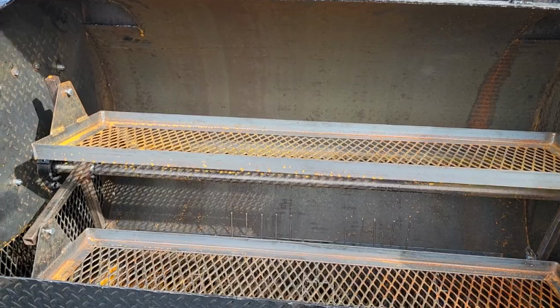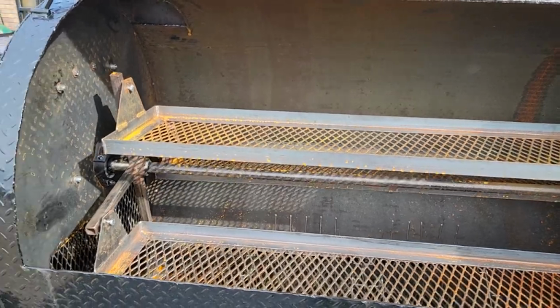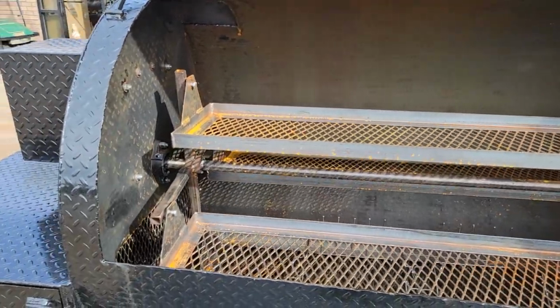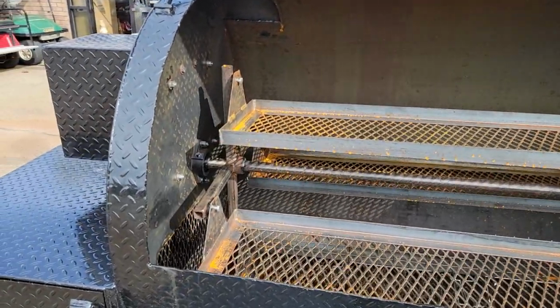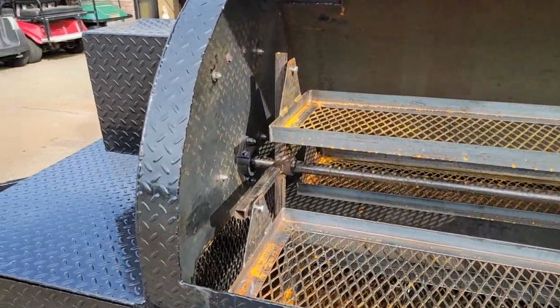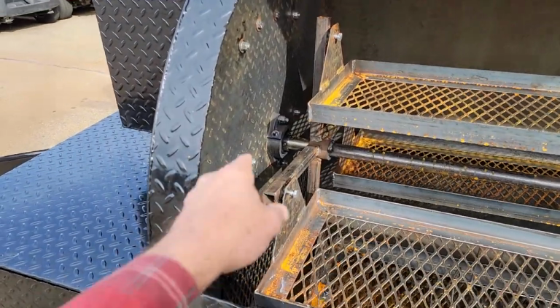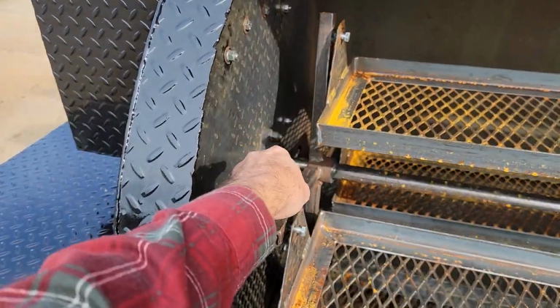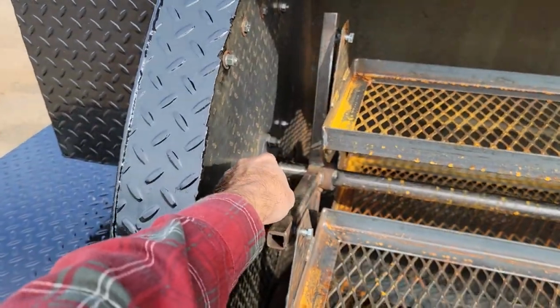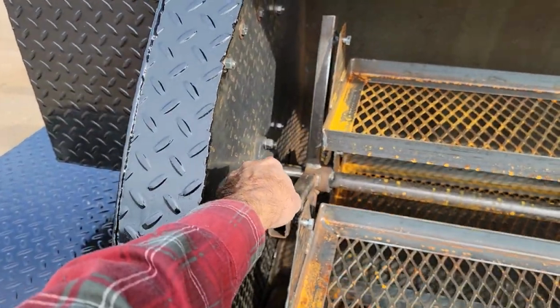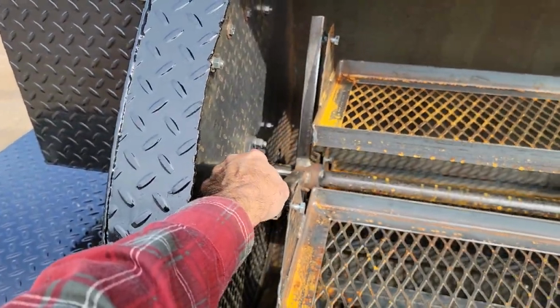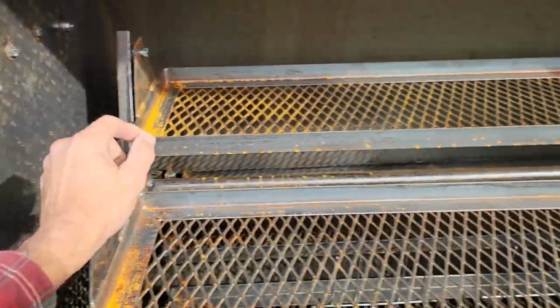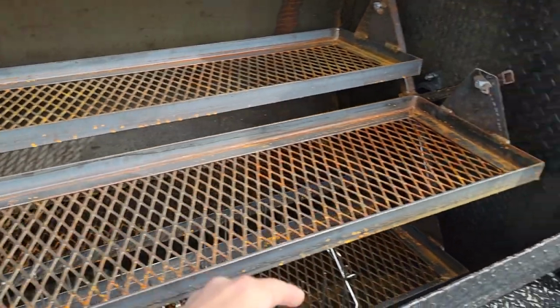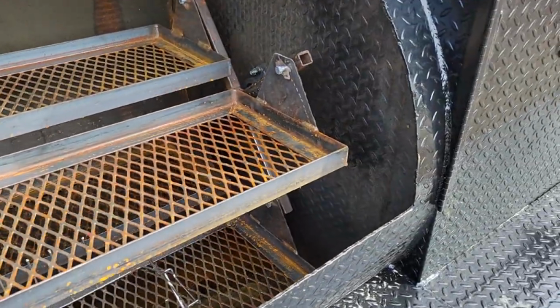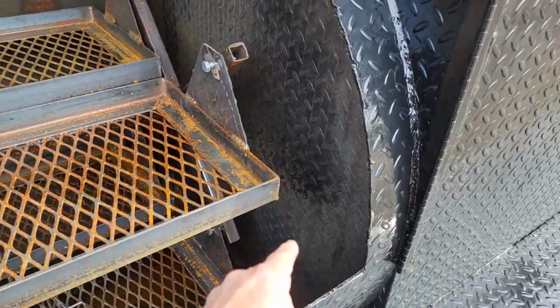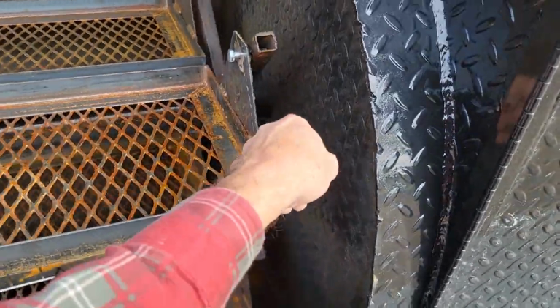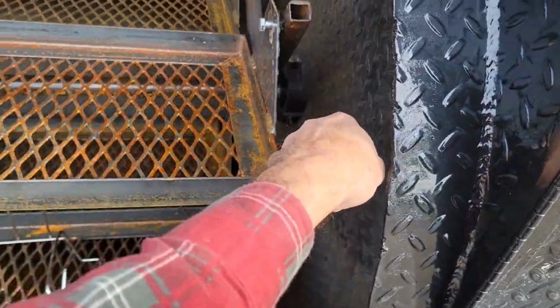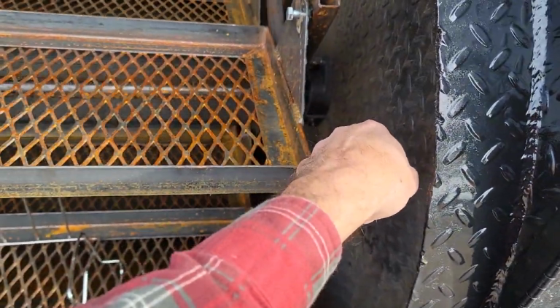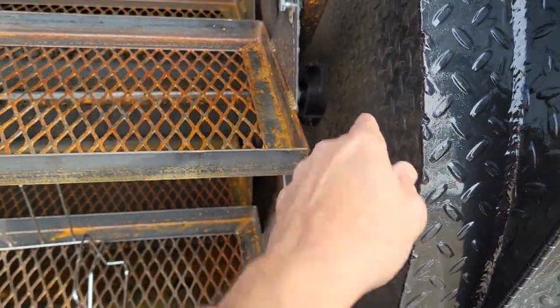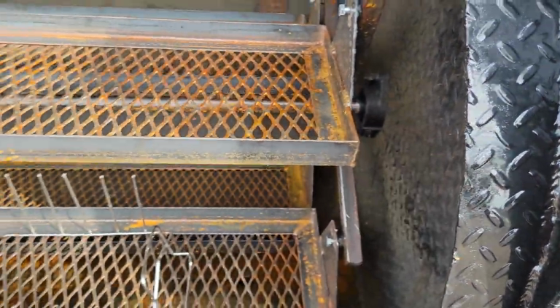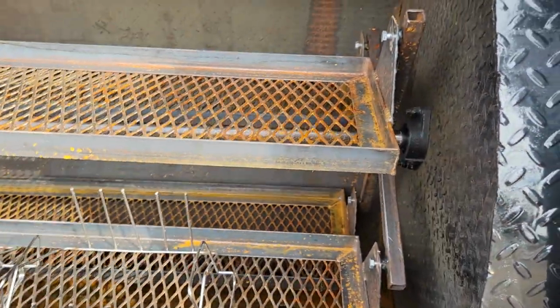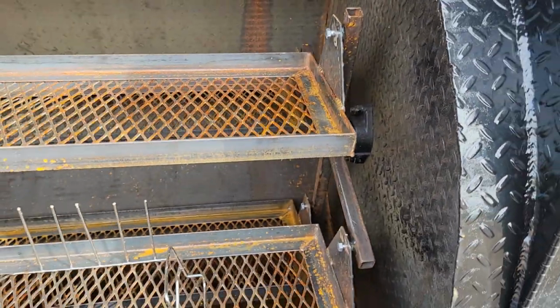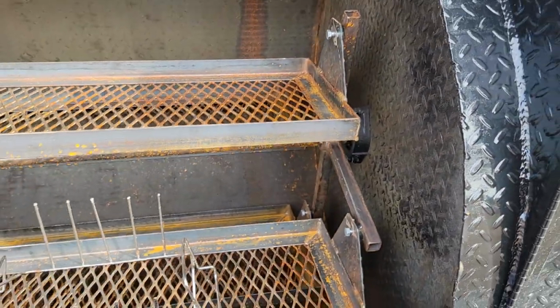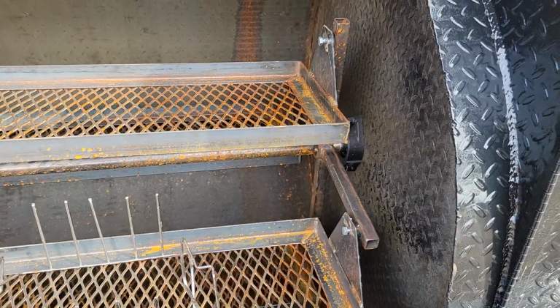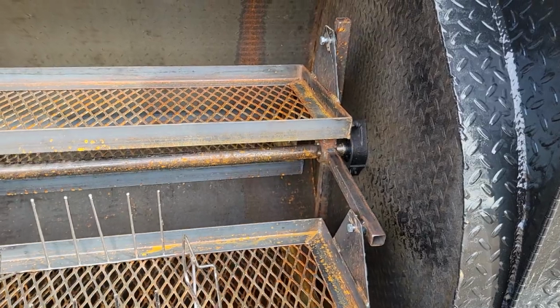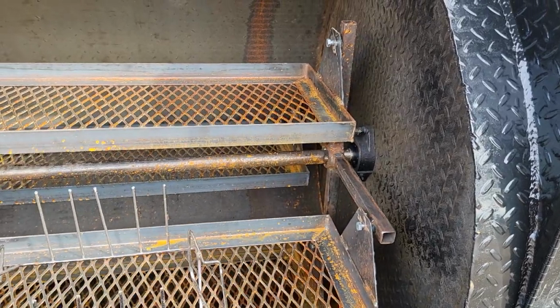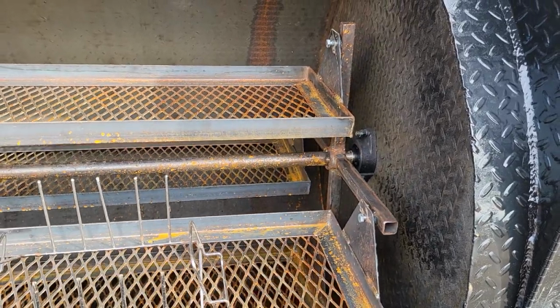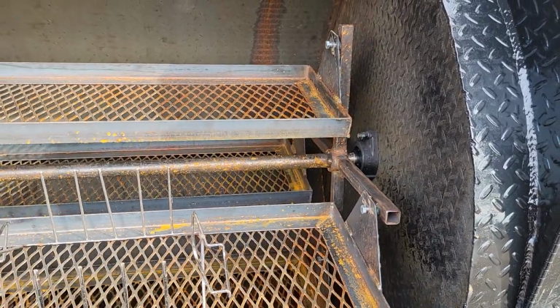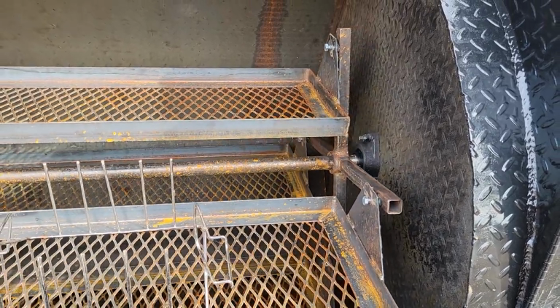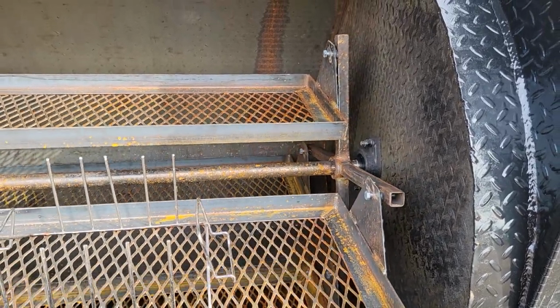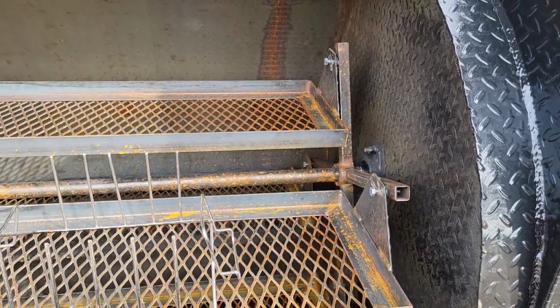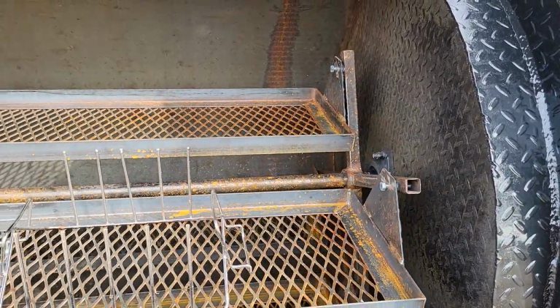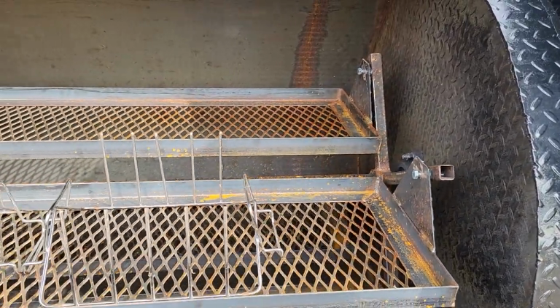Nice and quiet. Grease nipple in the front on that bearing, grease nipple on the rear on that bearing. That's all you've got to do — give that a shot of grease, just enough that it comes out, not that it's squishy, but just that it comes out.